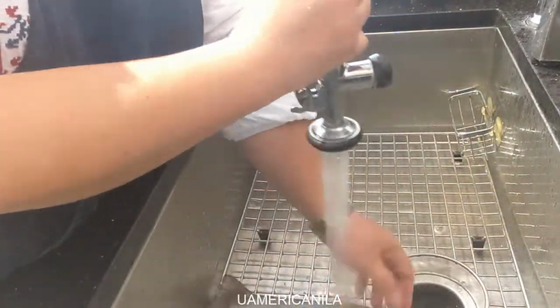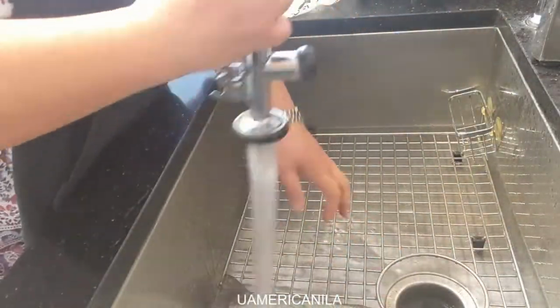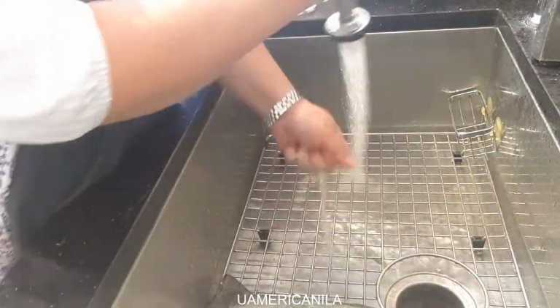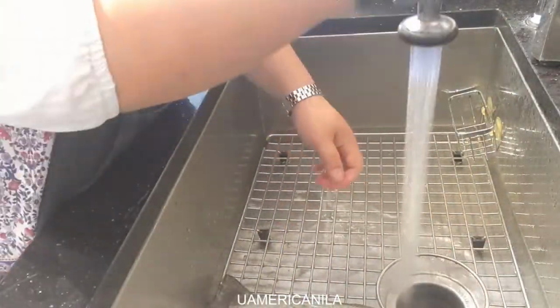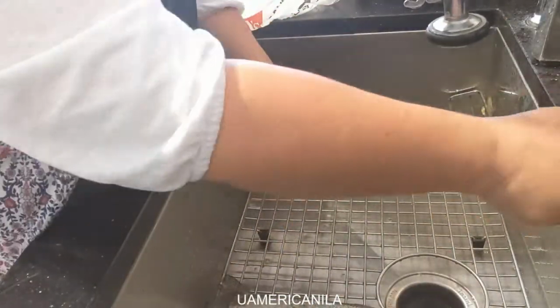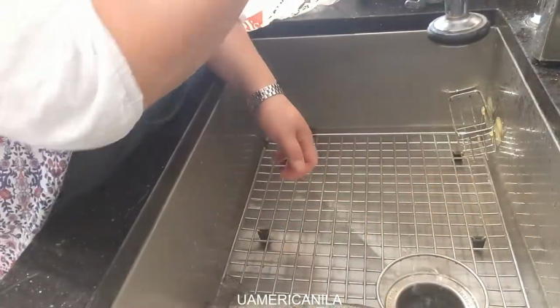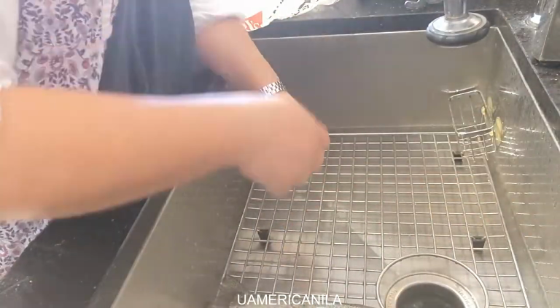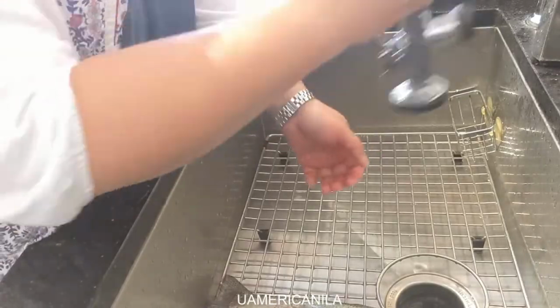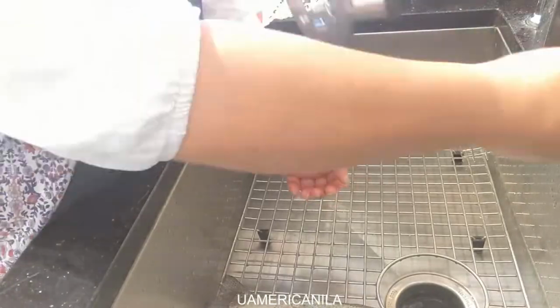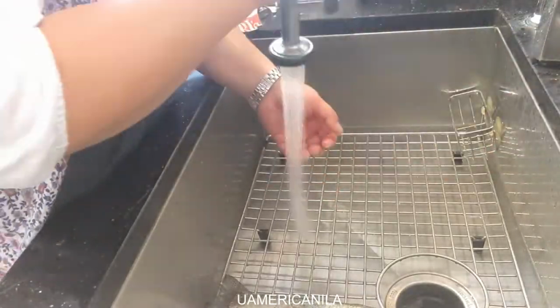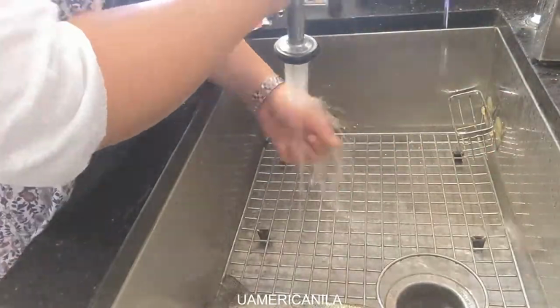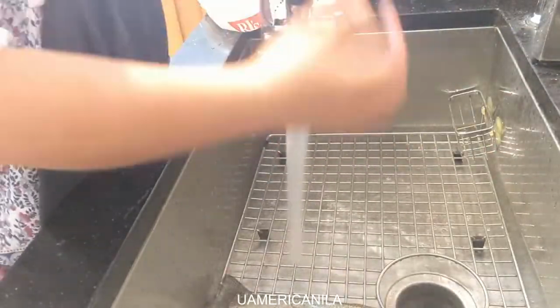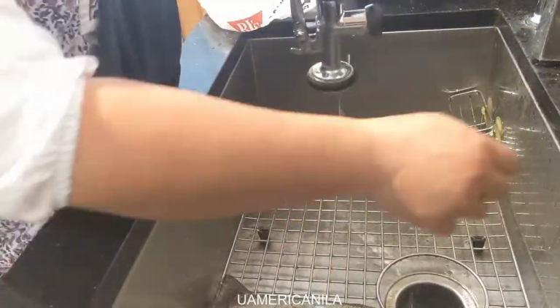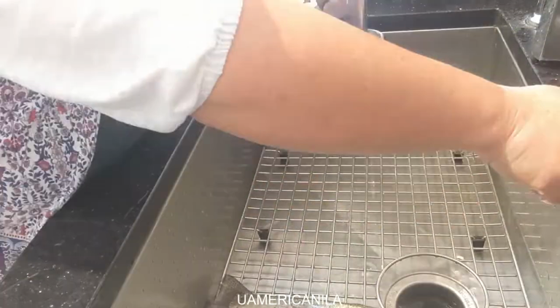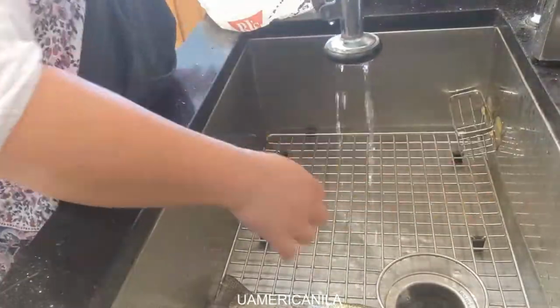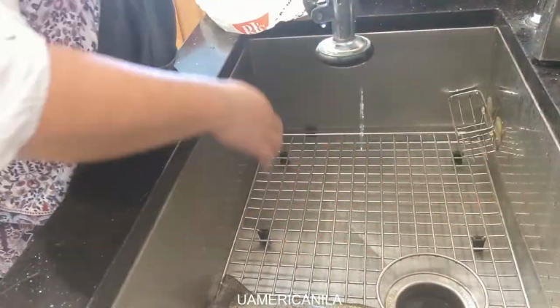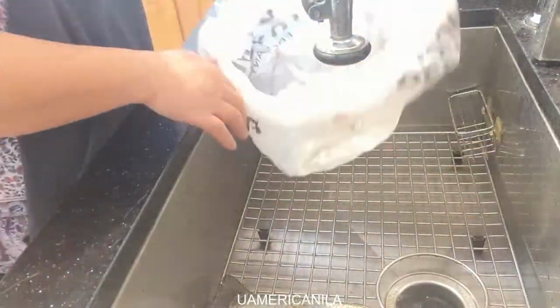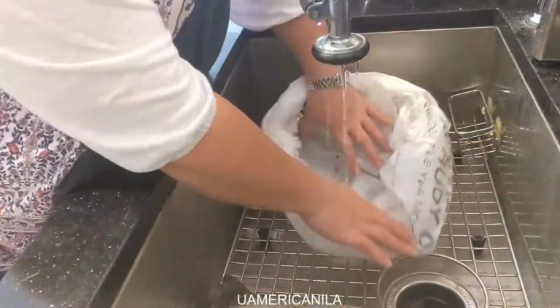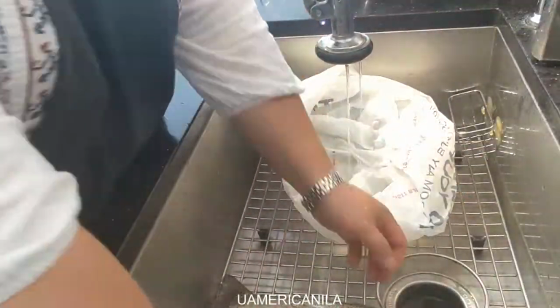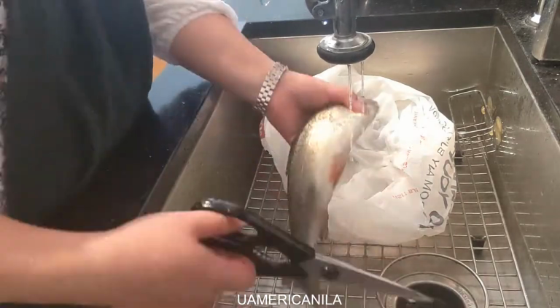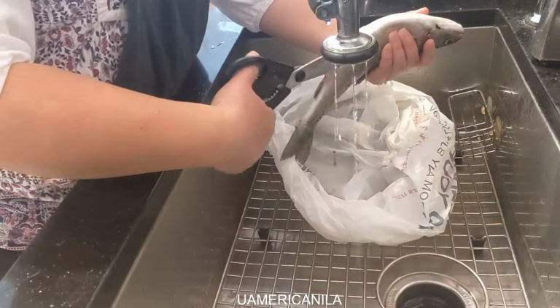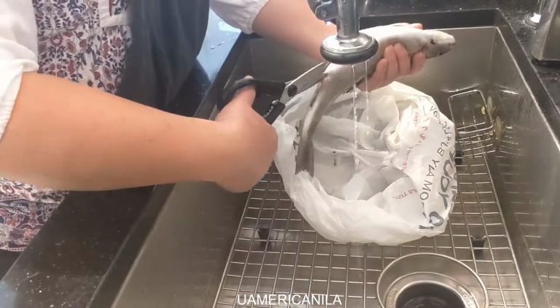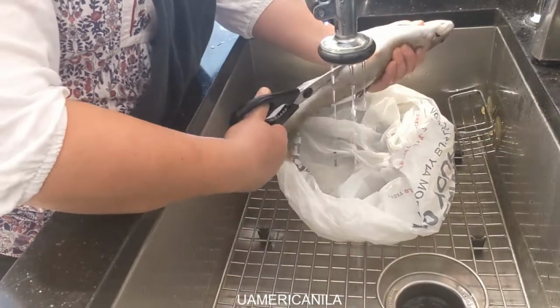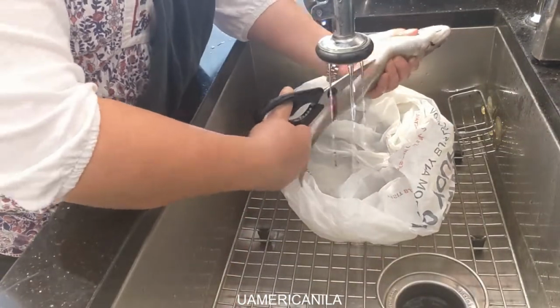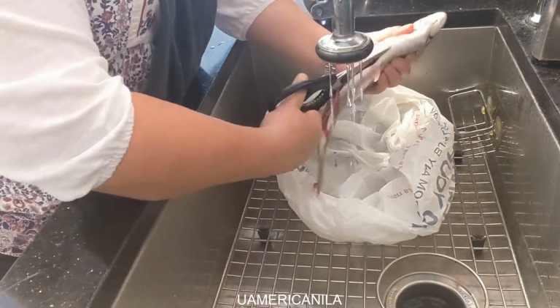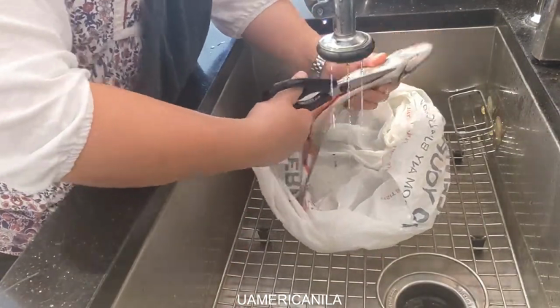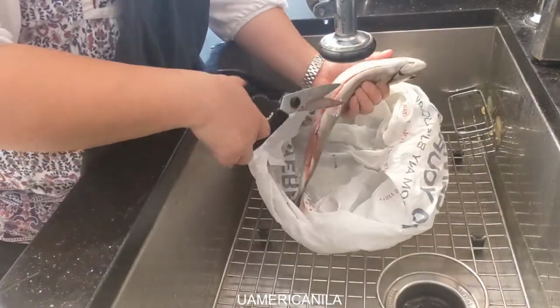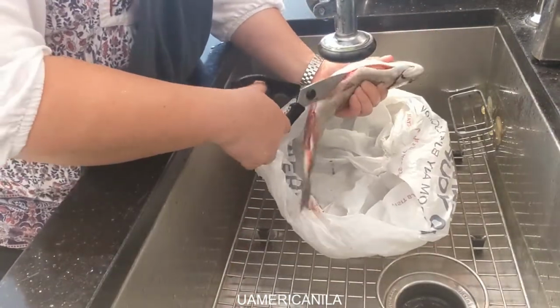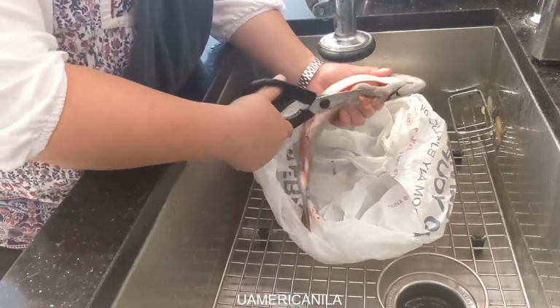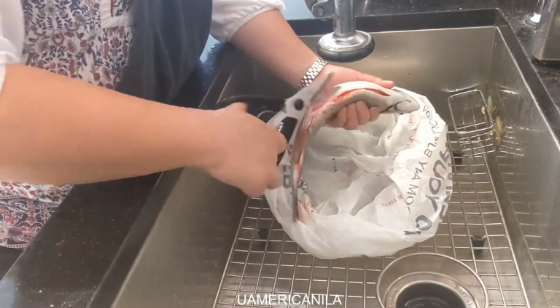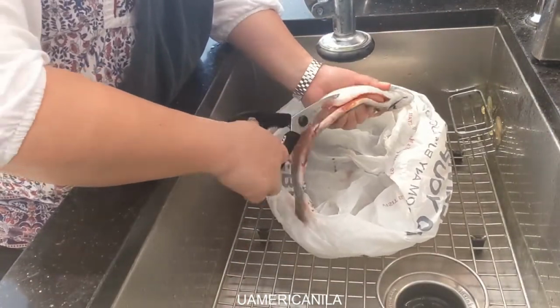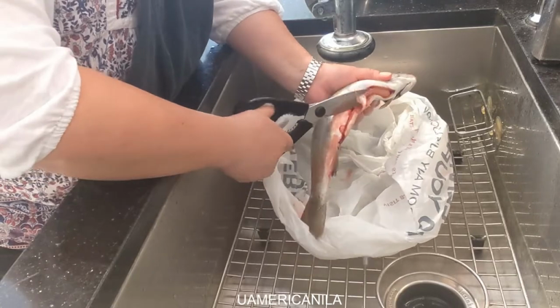Today I'm going to show you guys how to make trout jerky. Before we get started, we're going to clean our fish first — I'm going to clean out the guts and take out the skin. All I need is the flesh.